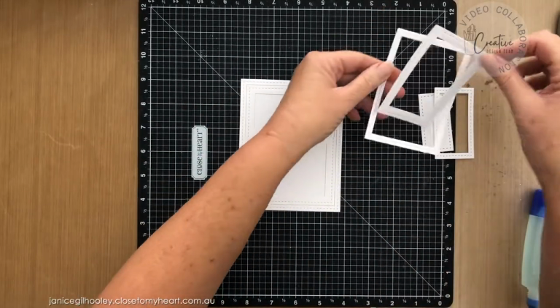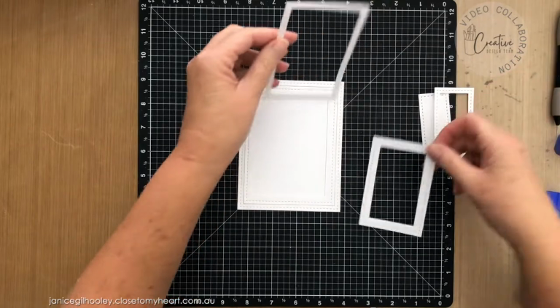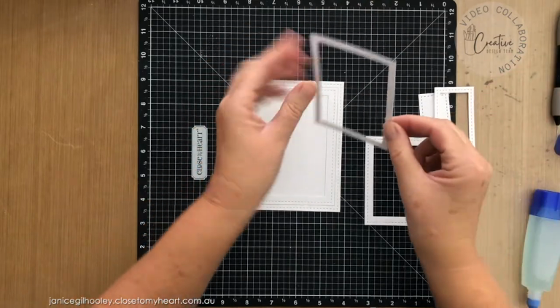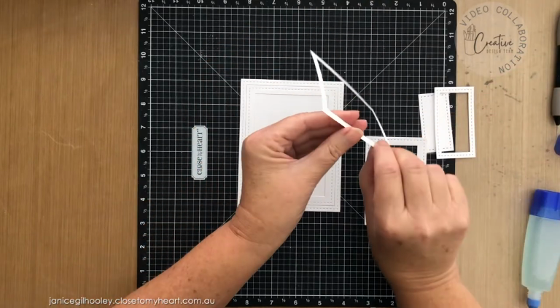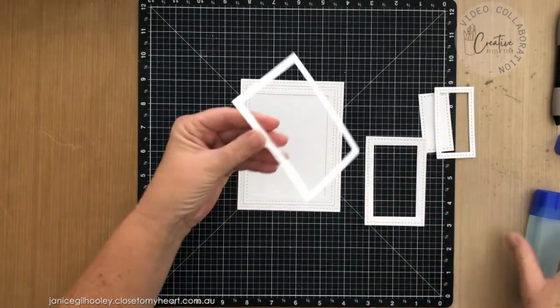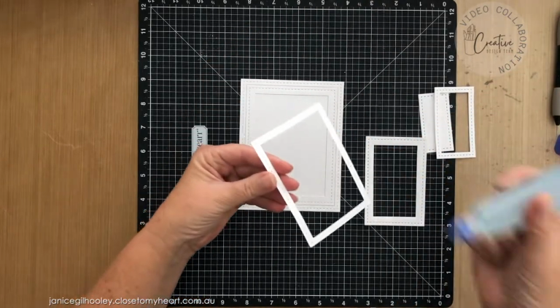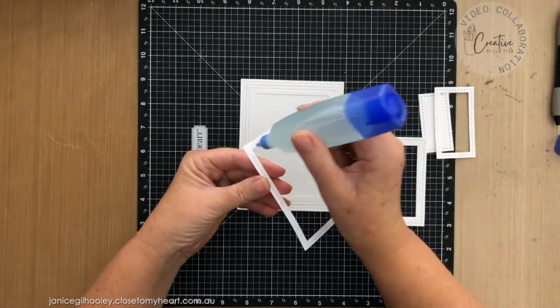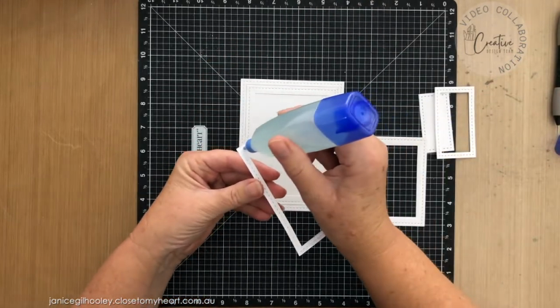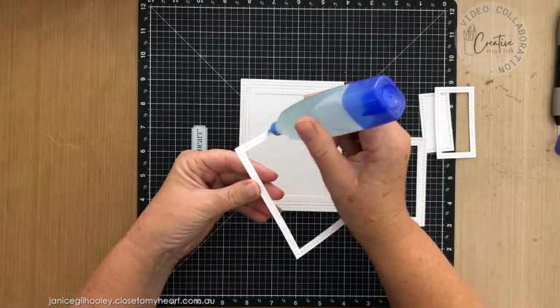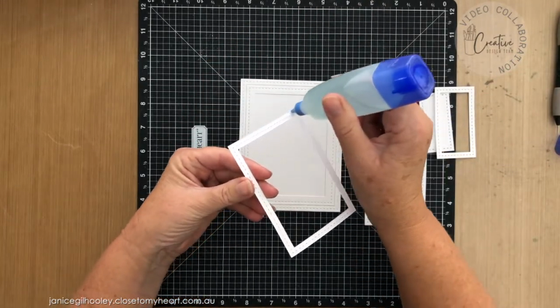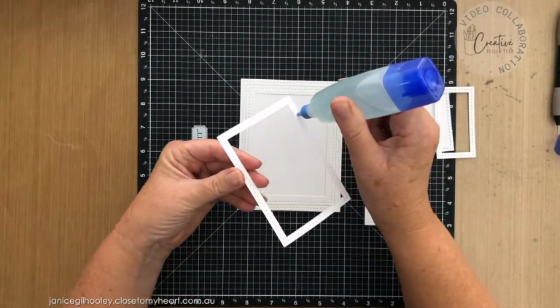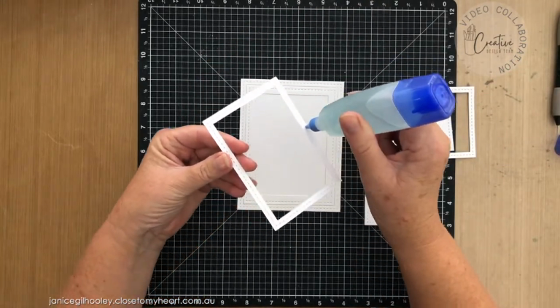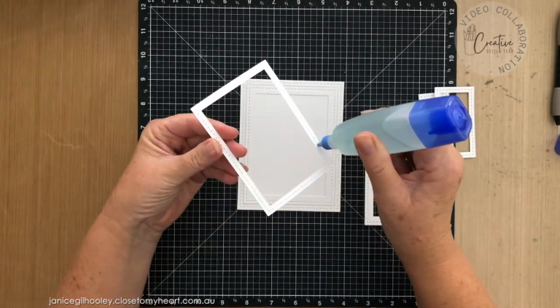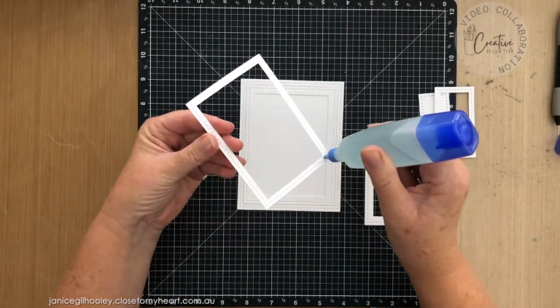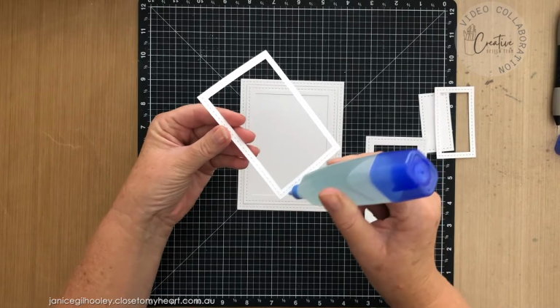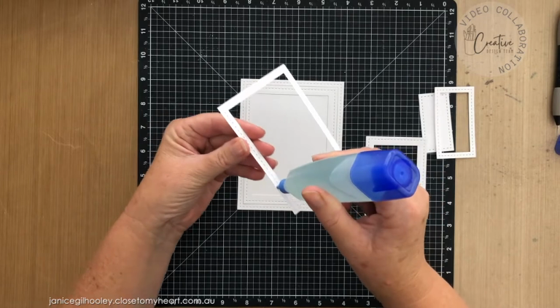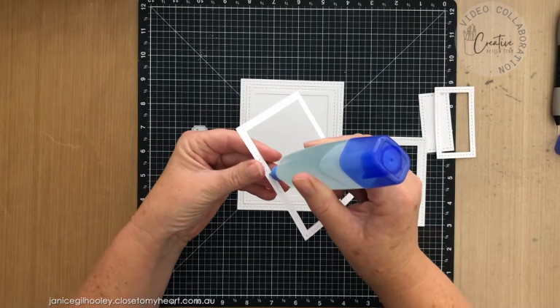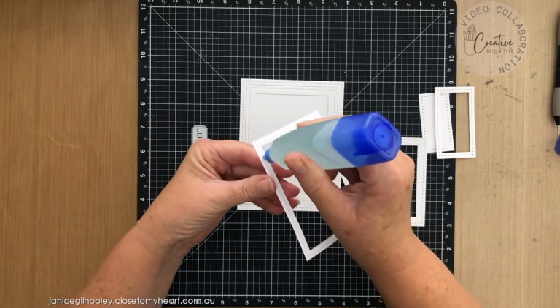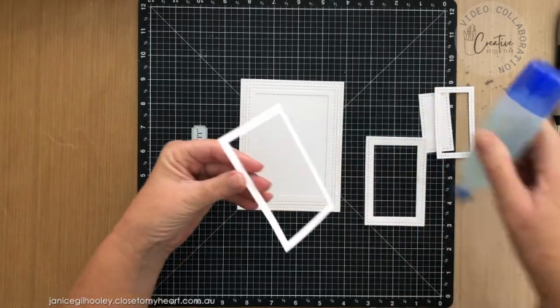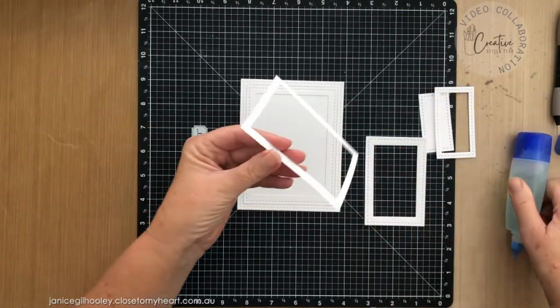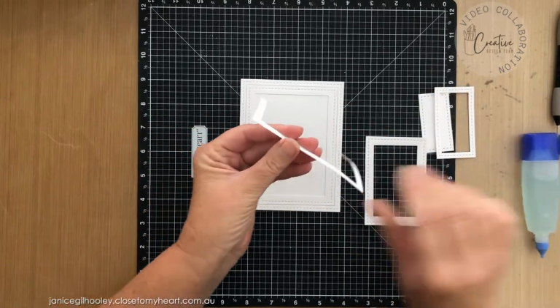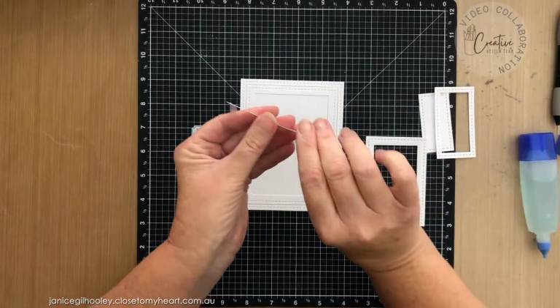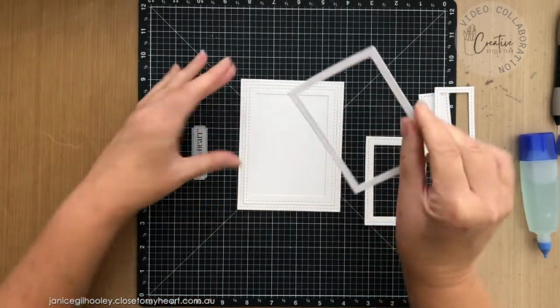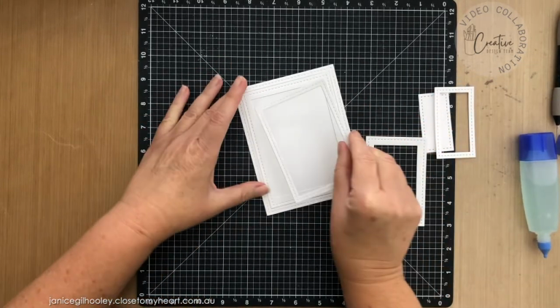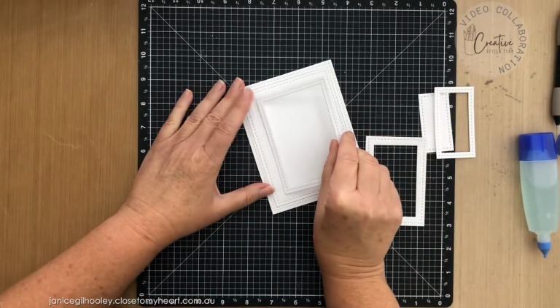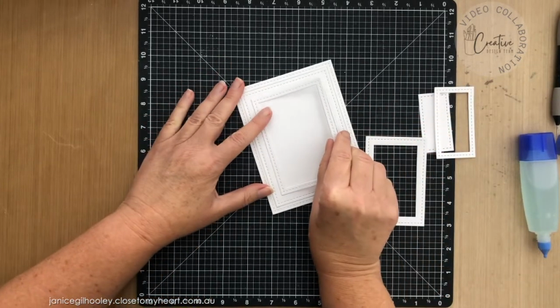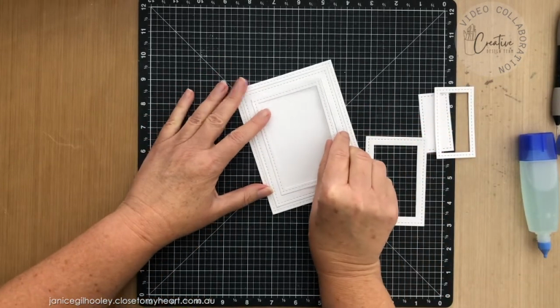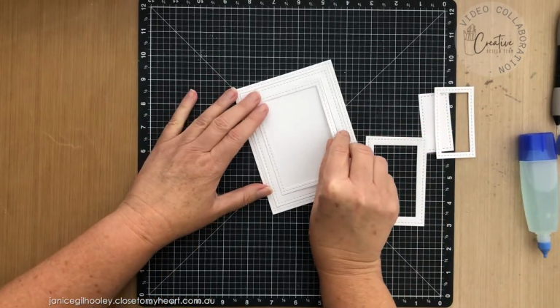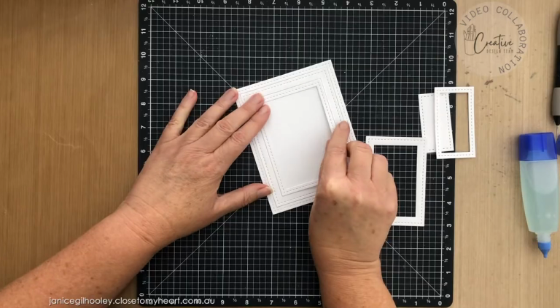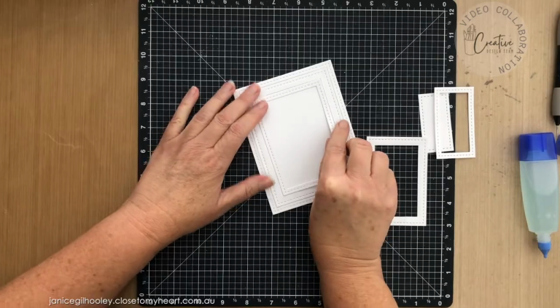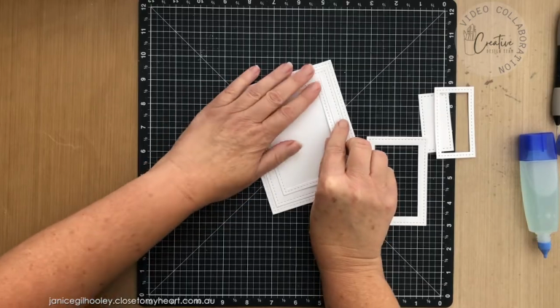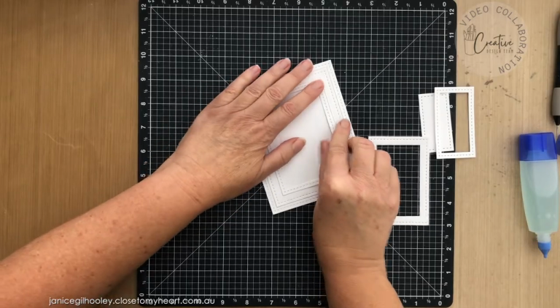I'm going to continue fitting all of these pieces back in together, and this is like layering in and of itself.